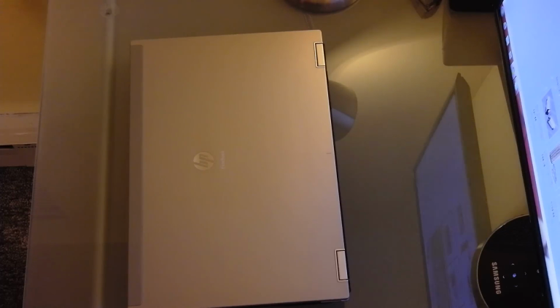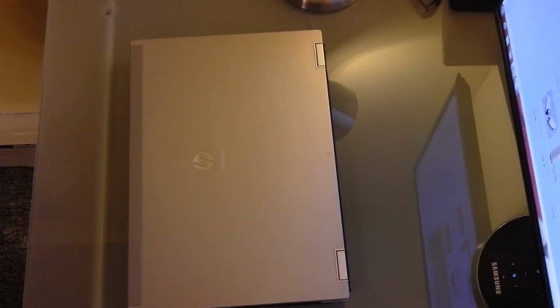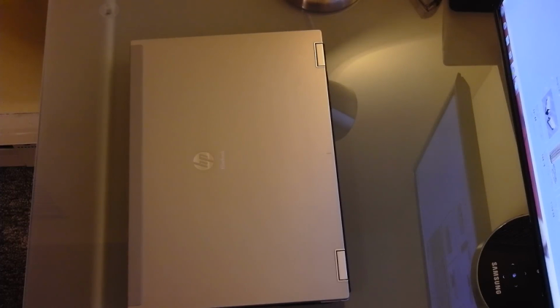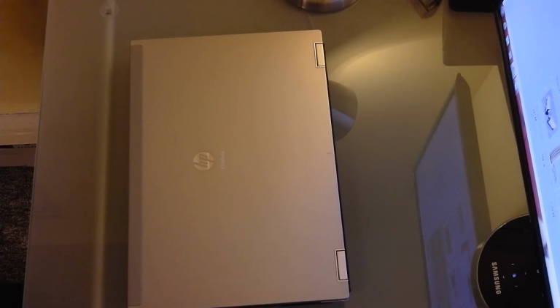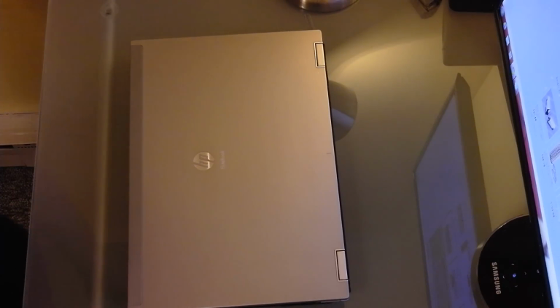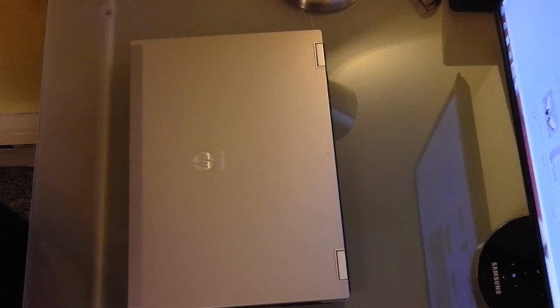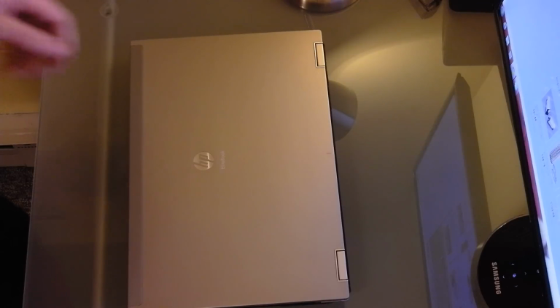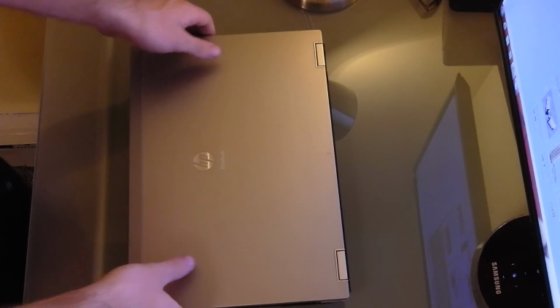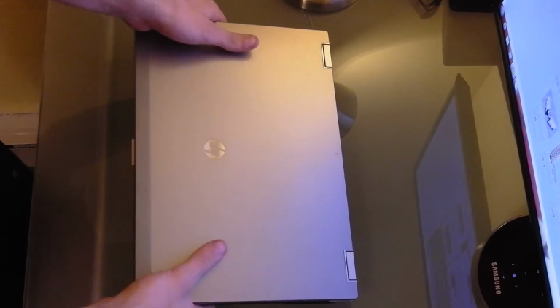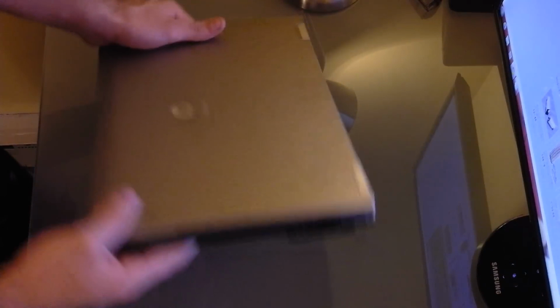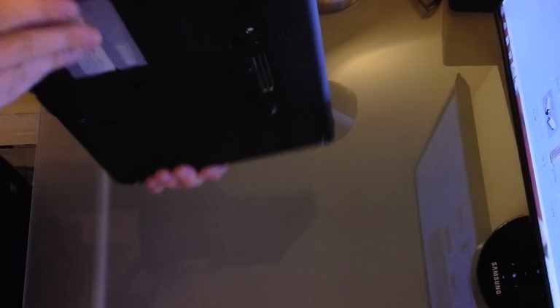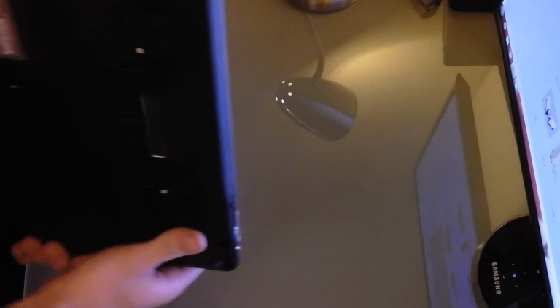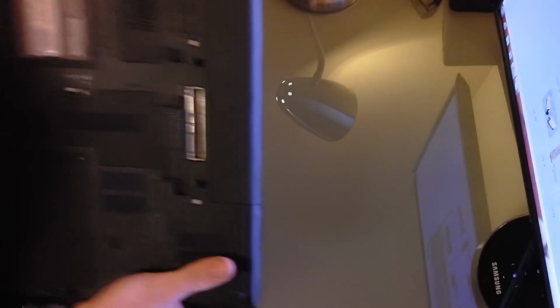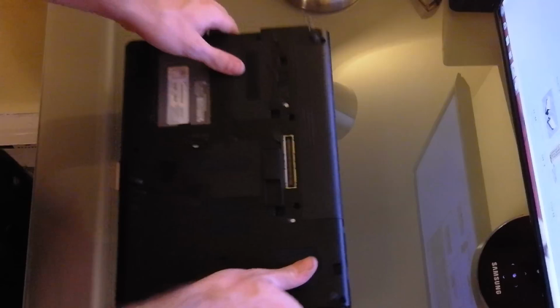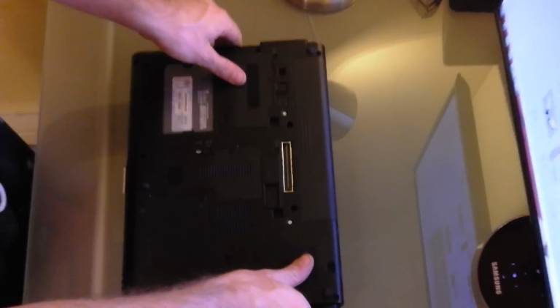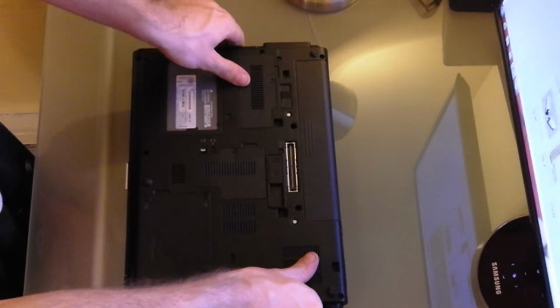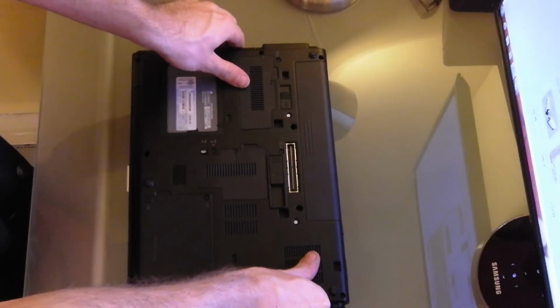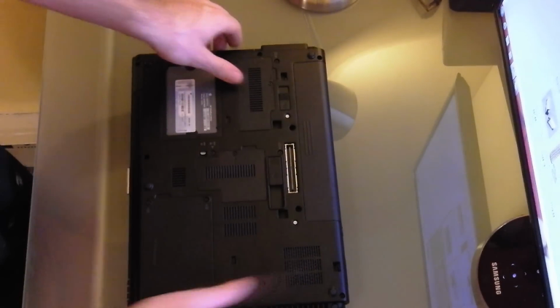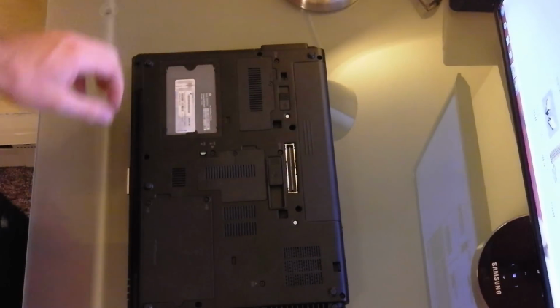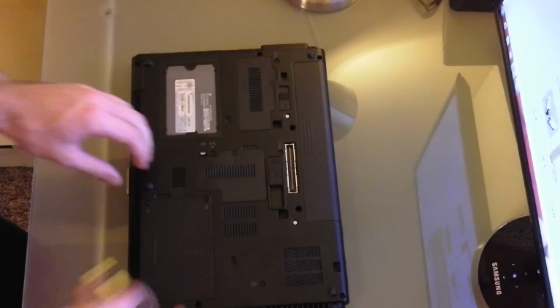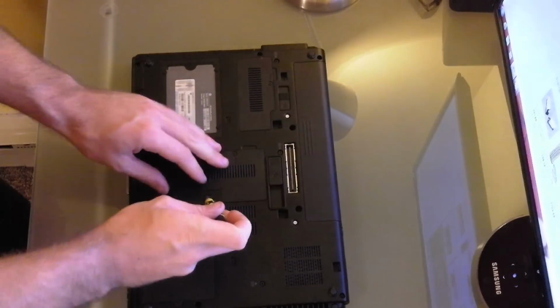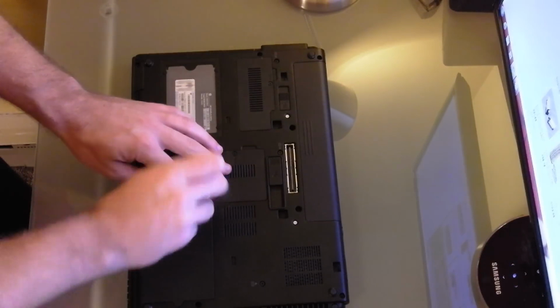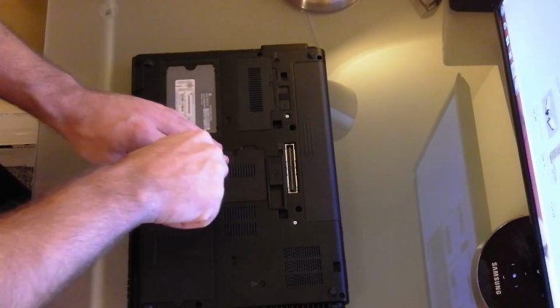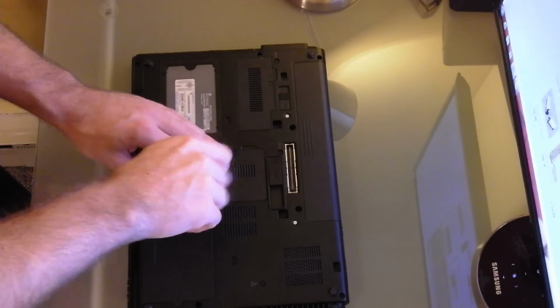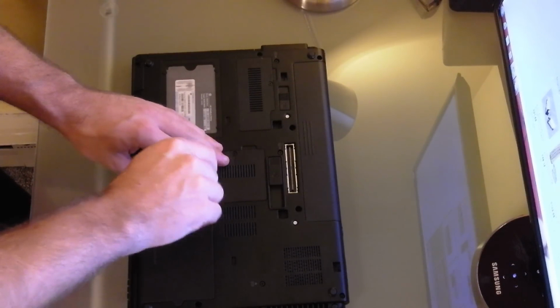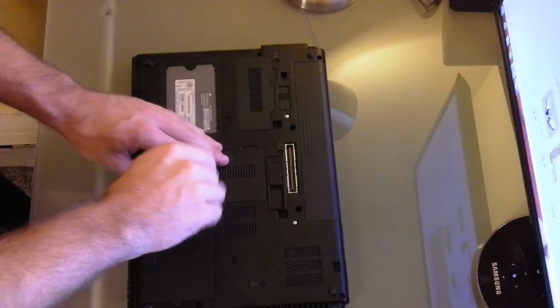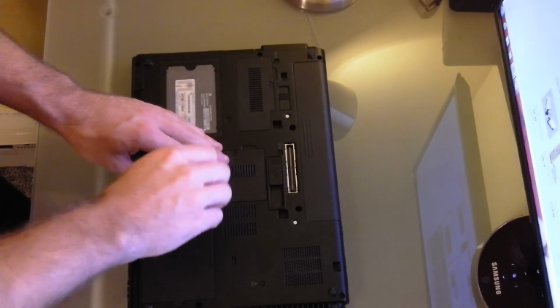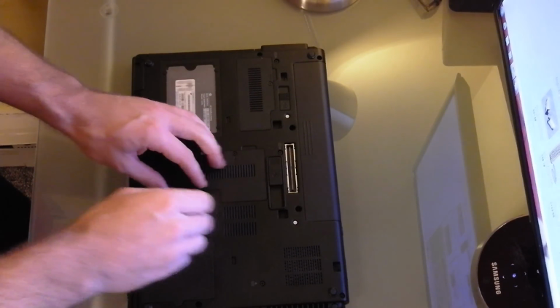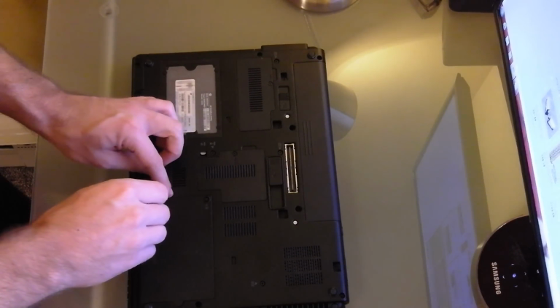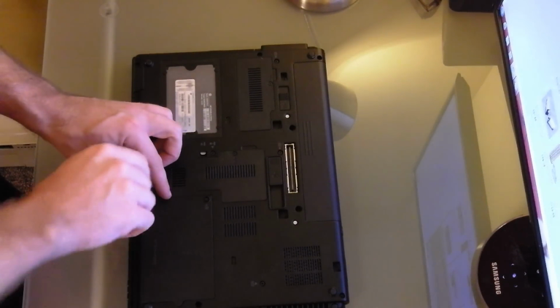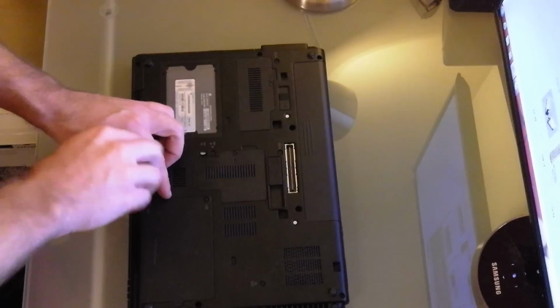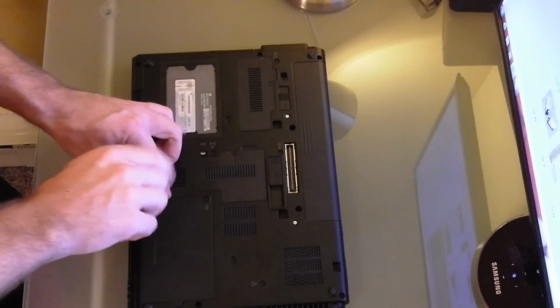Today I'm going to go through how to upgrade an 8440p HP Elitebook hard drive. I'm going to go ahead and put a solid state drive in this one, just for faster boot up times, lower heat, and better battery life.